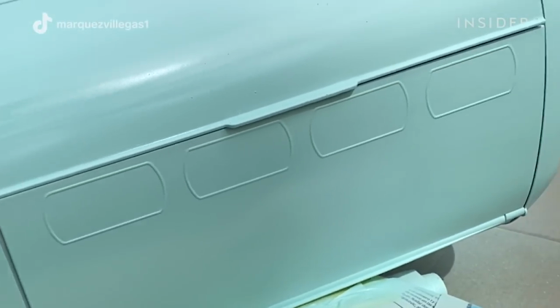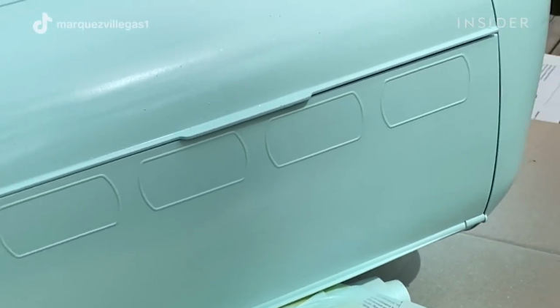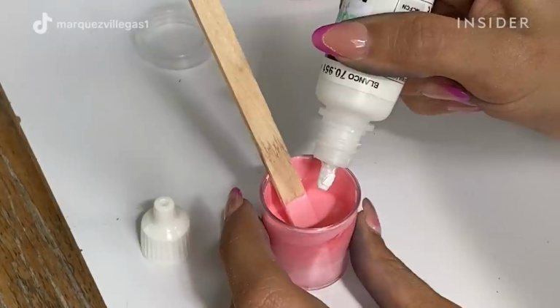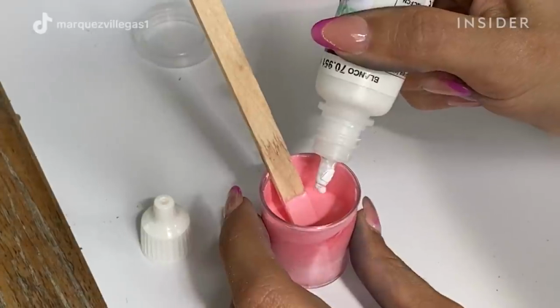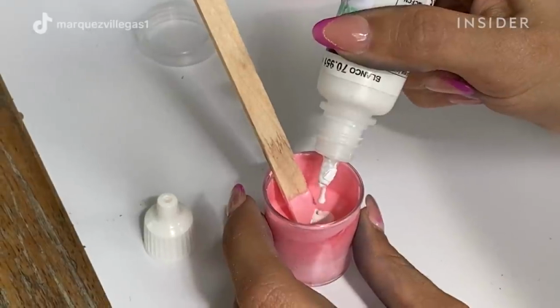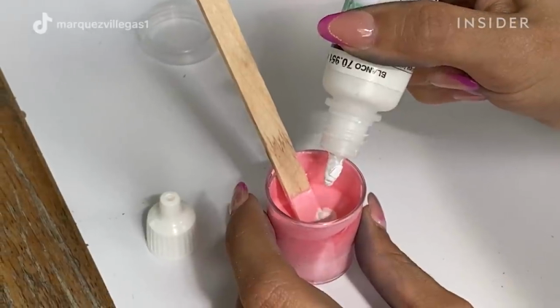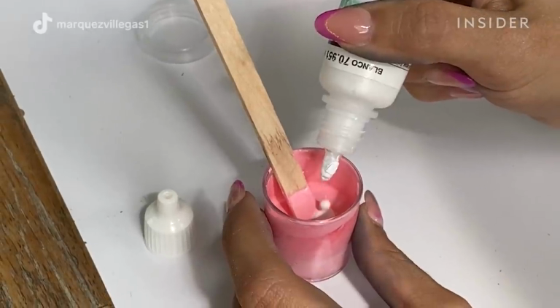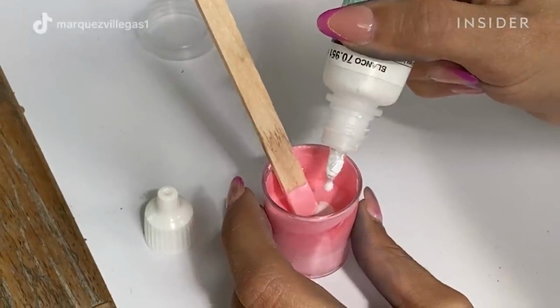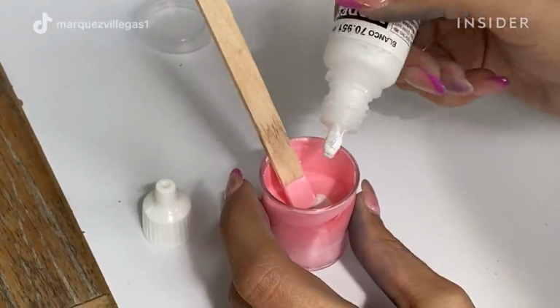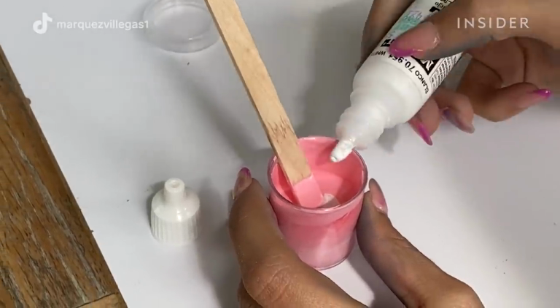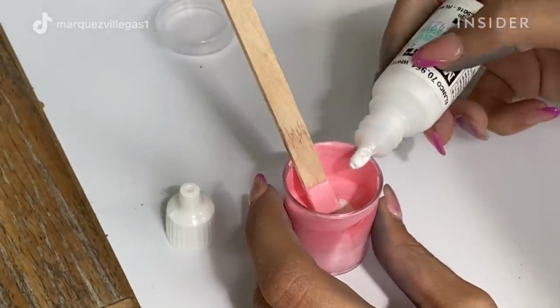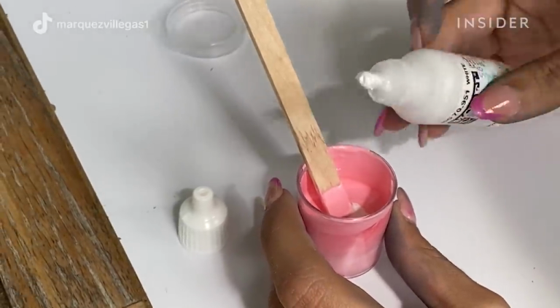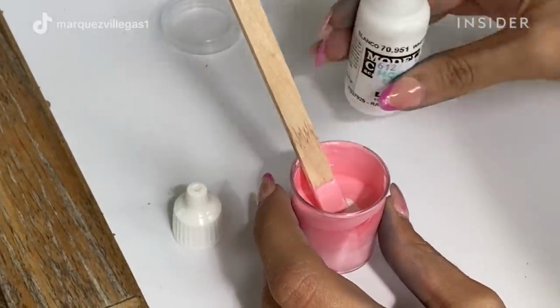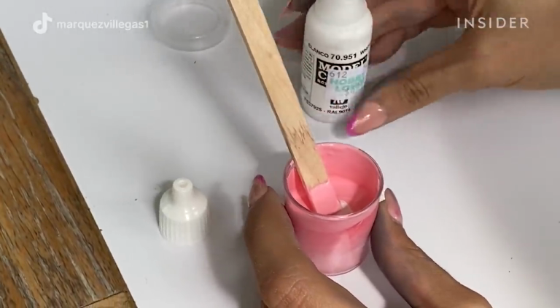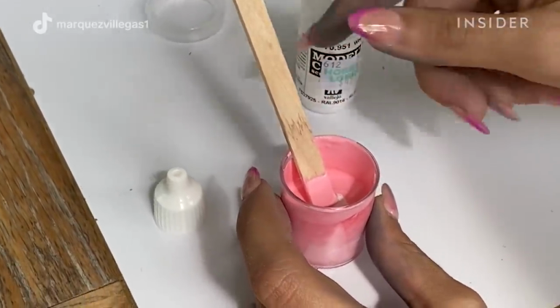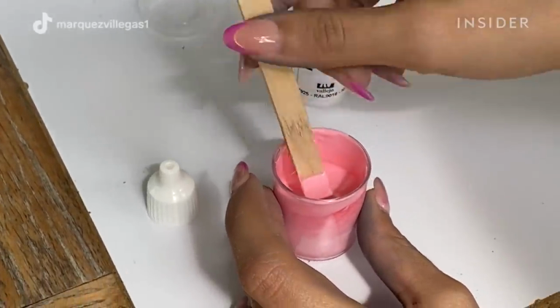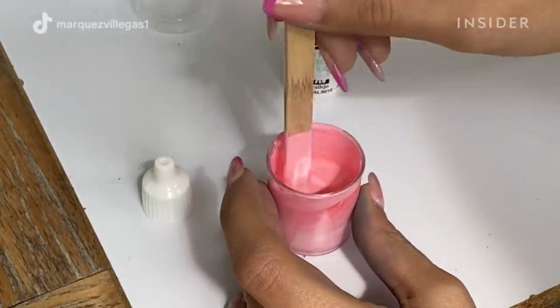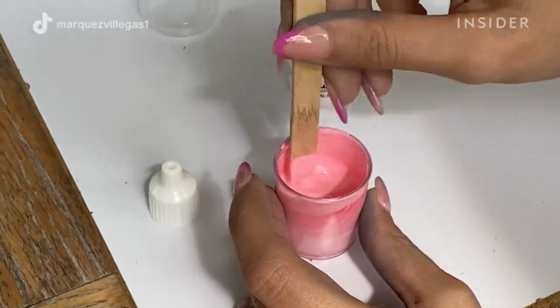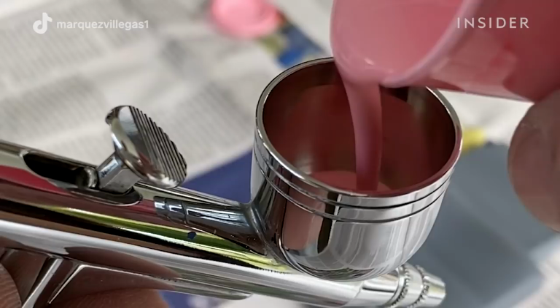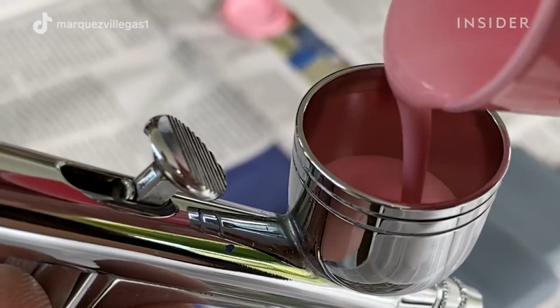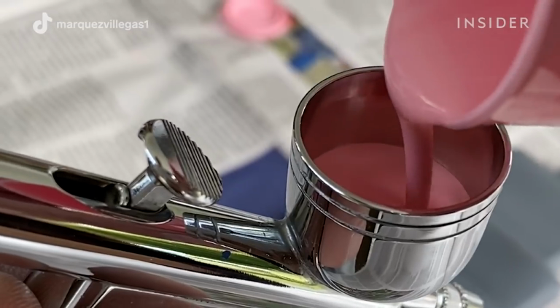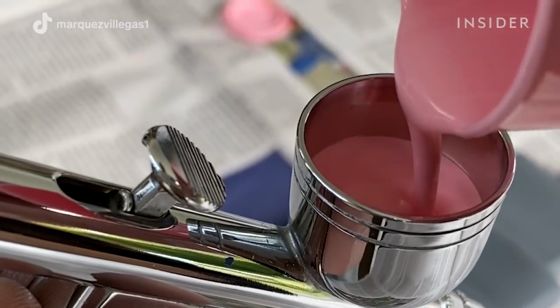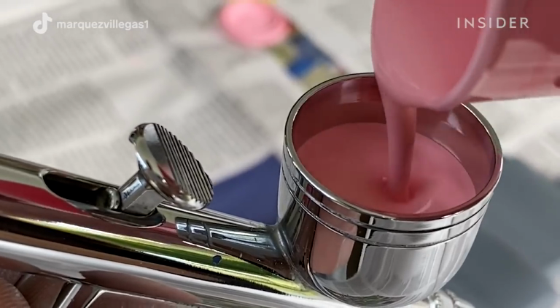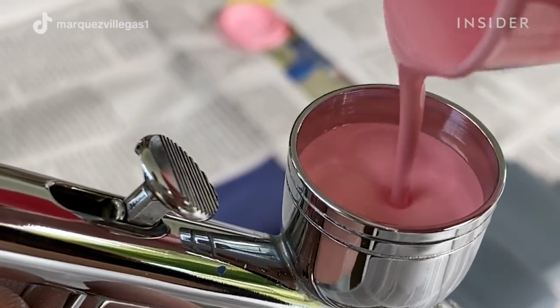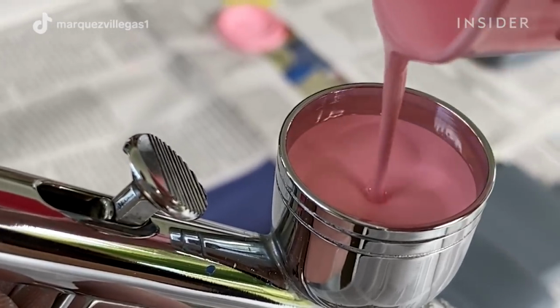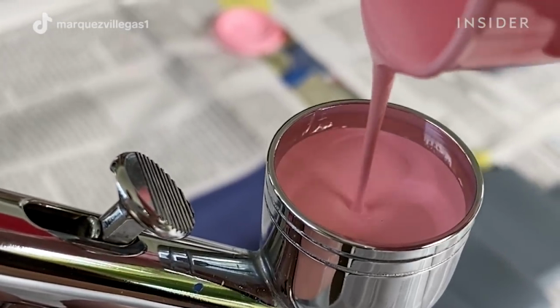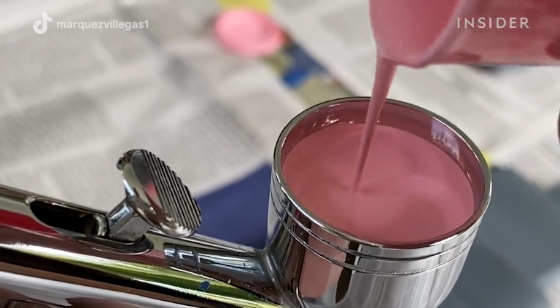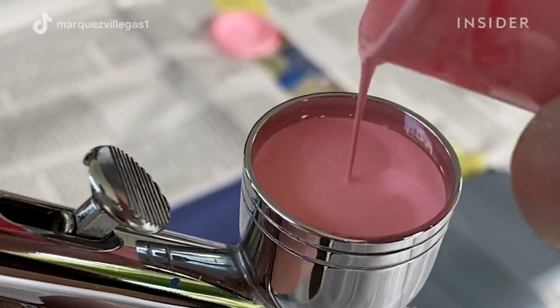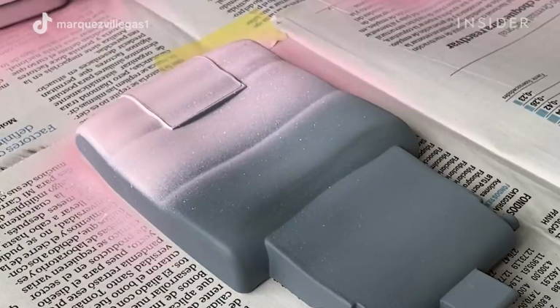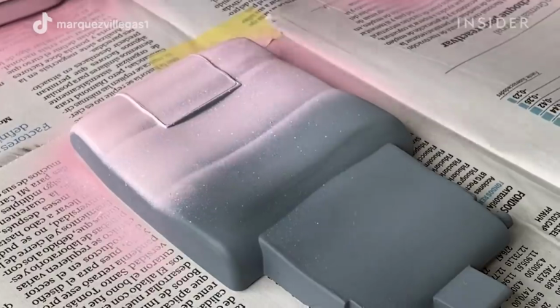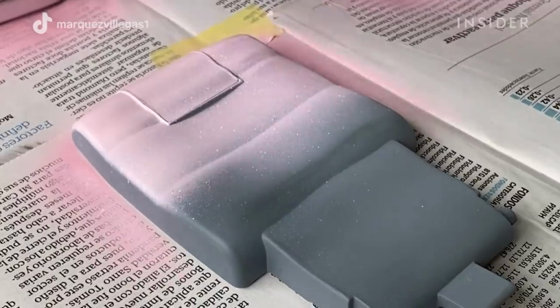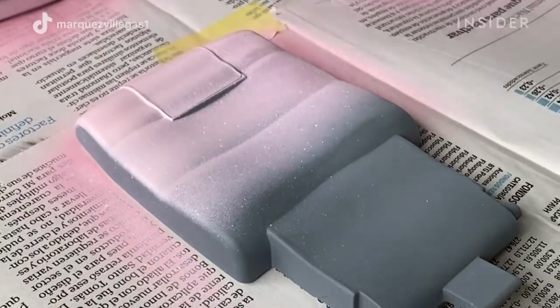For the pink chairs, I'm going to mix two colors — white and red — and then I'm going to put the mixture in an airbrush so I can spray them all around.